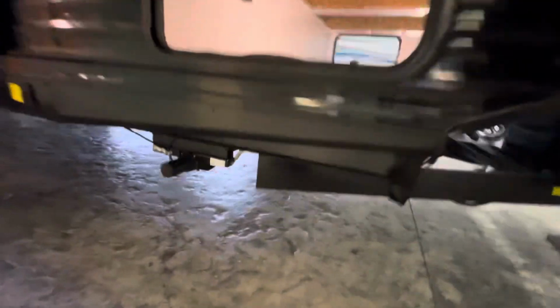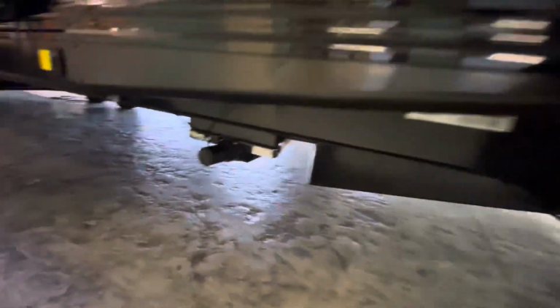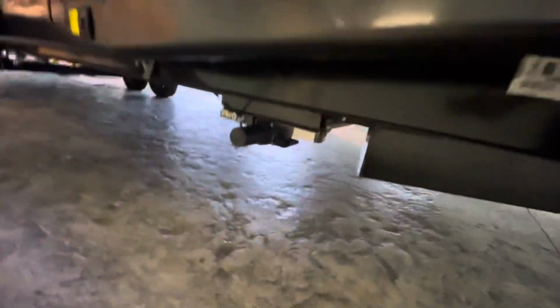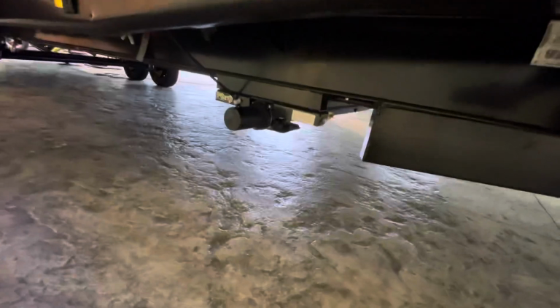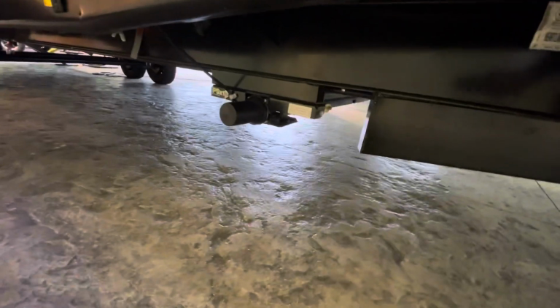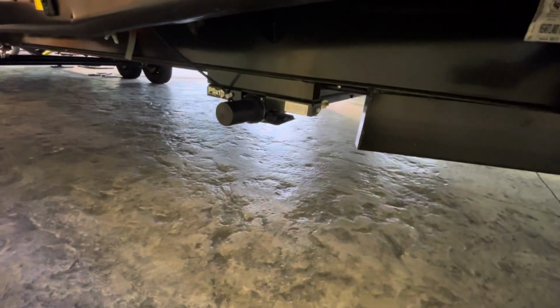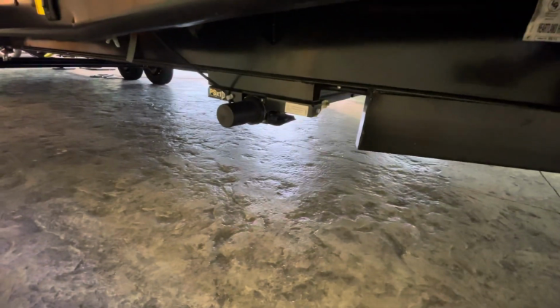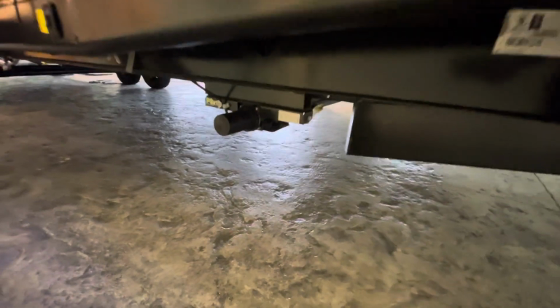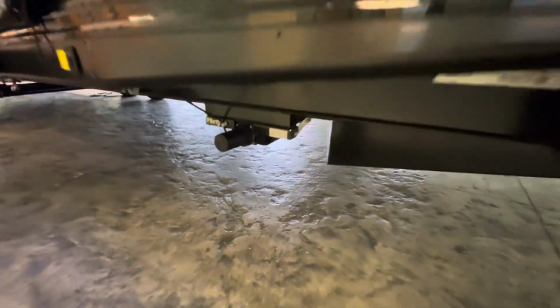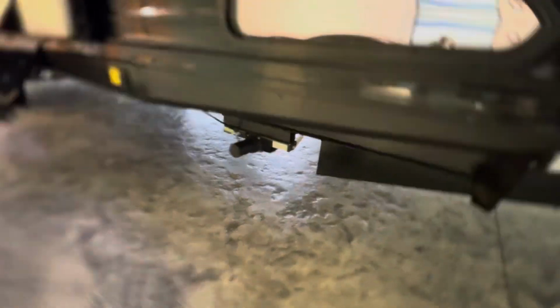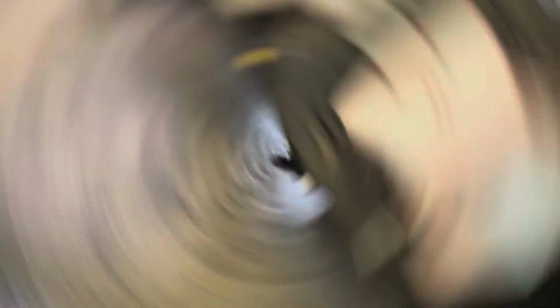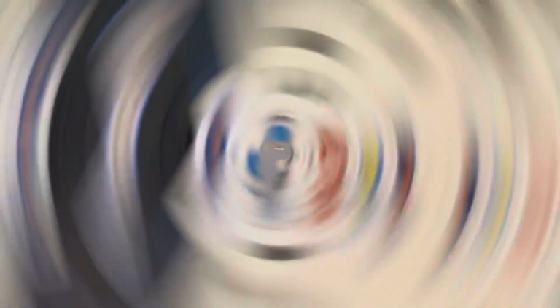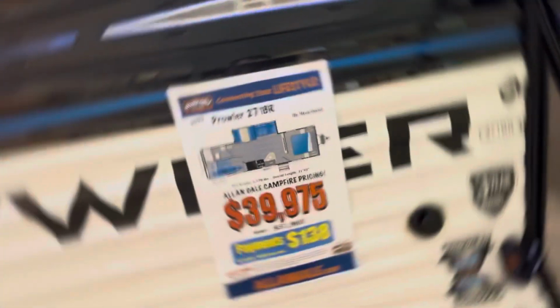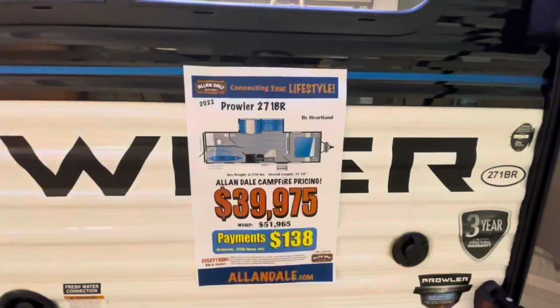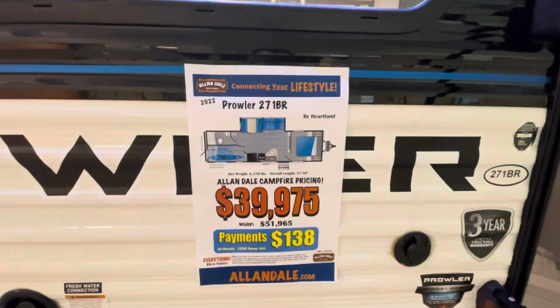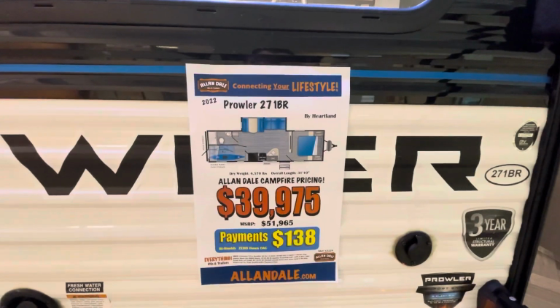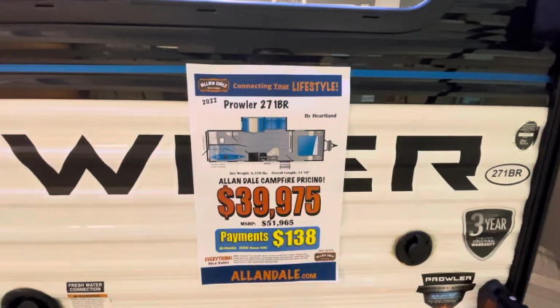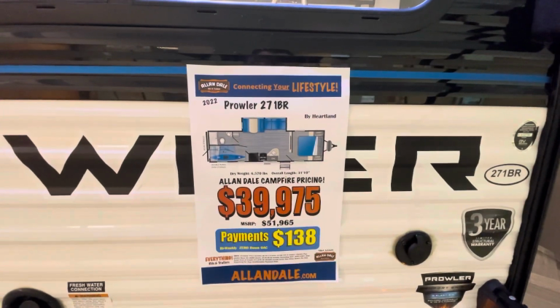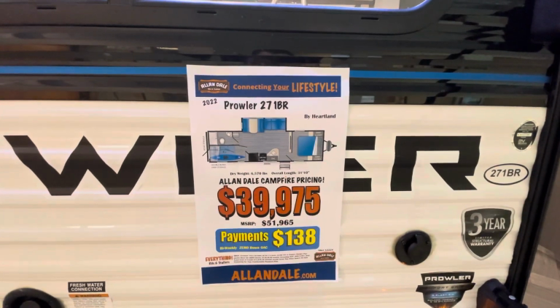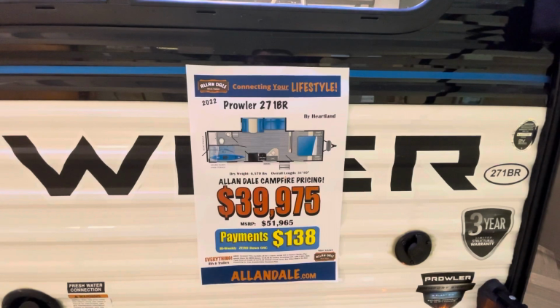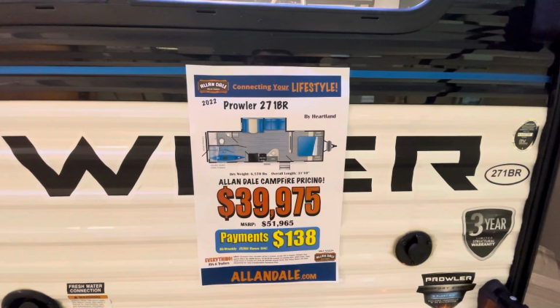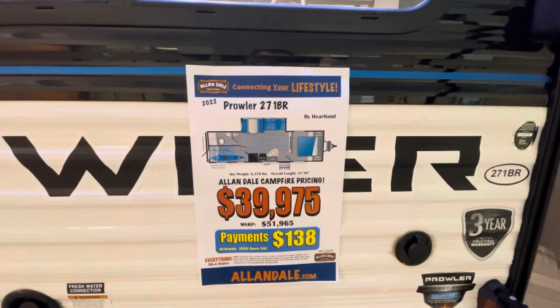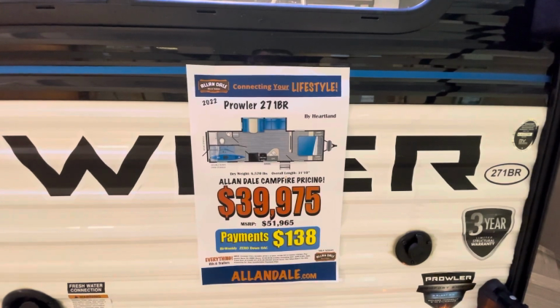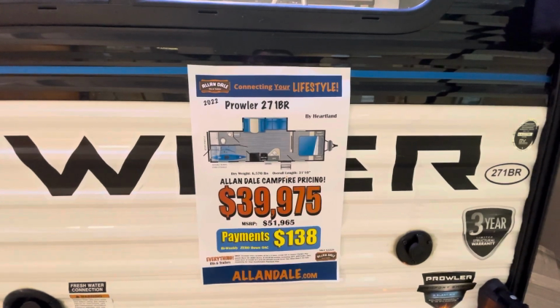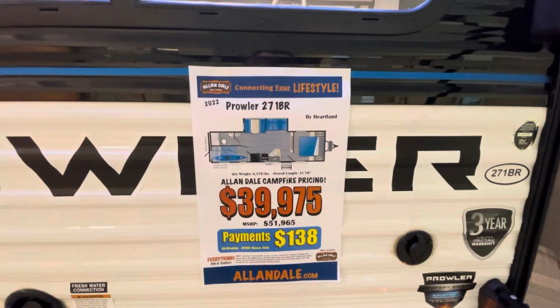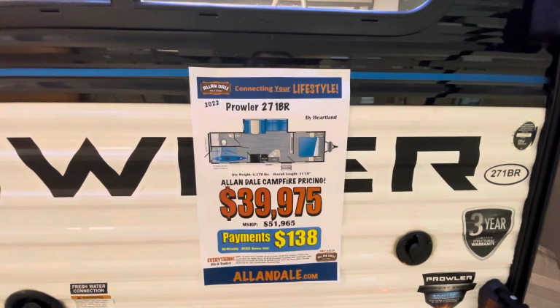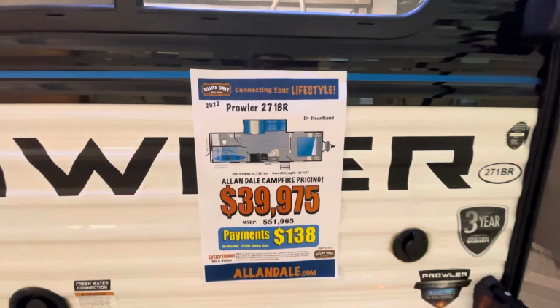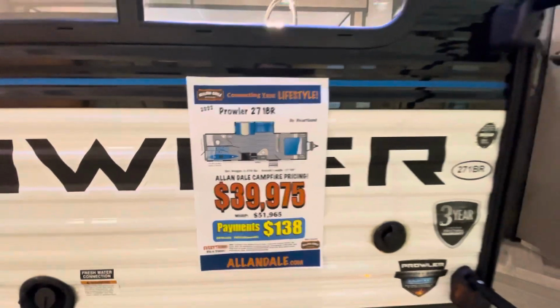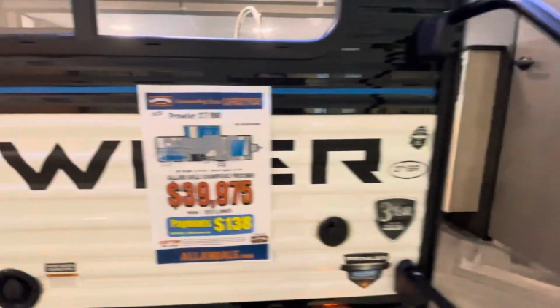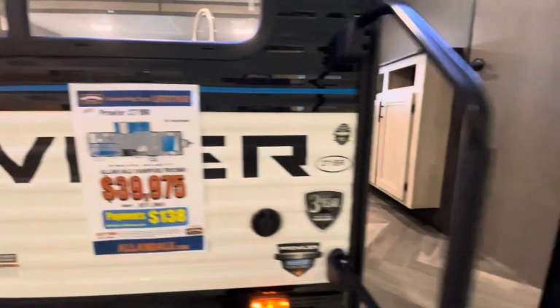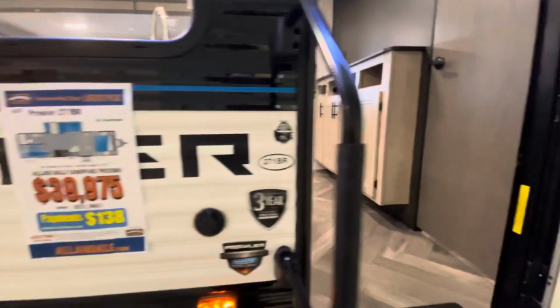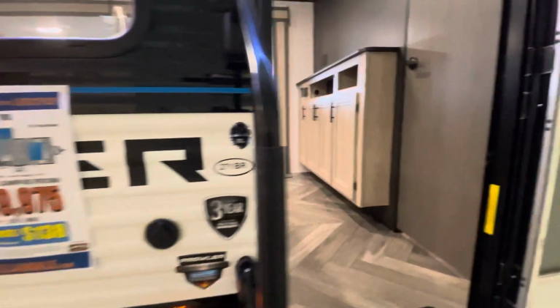Front power jack and electric stabilizers all the way around. Nice. Look at this price point at $39,975.